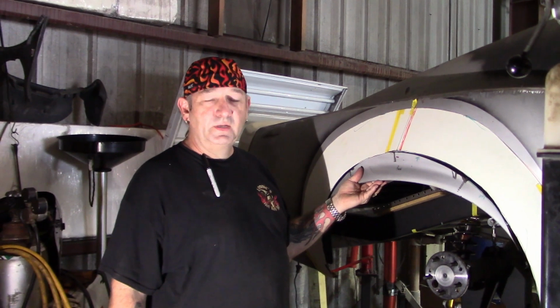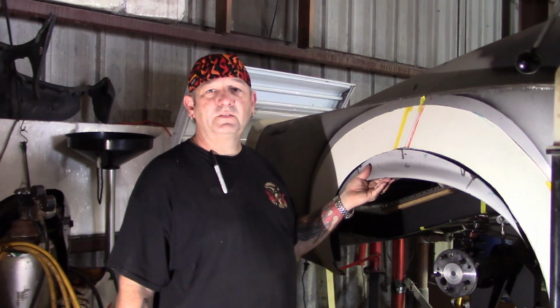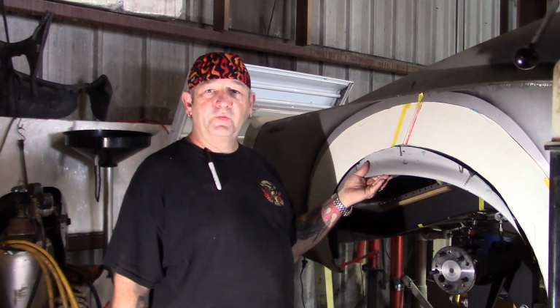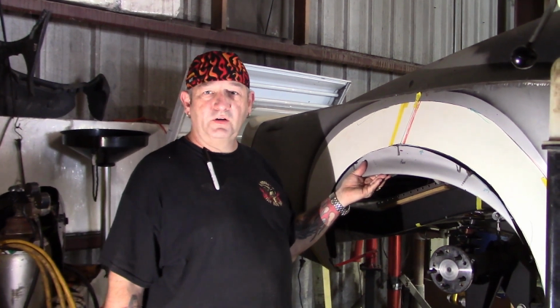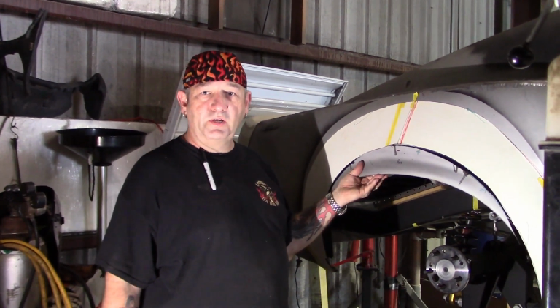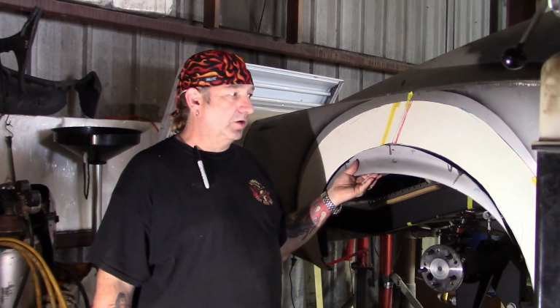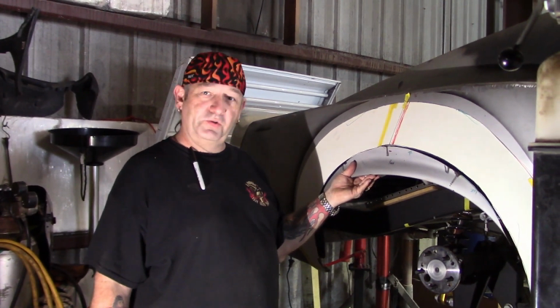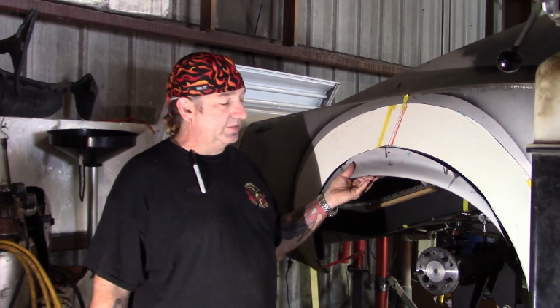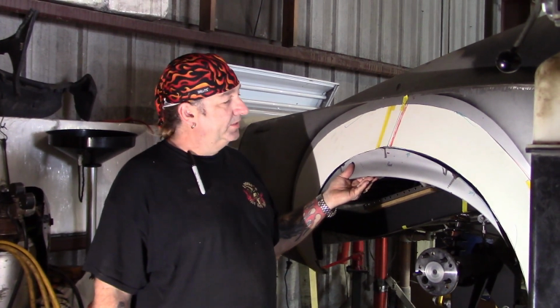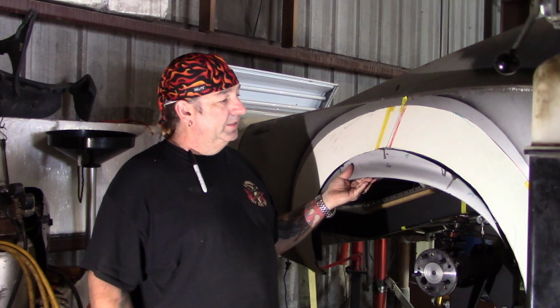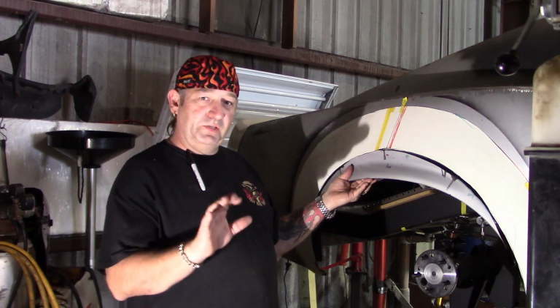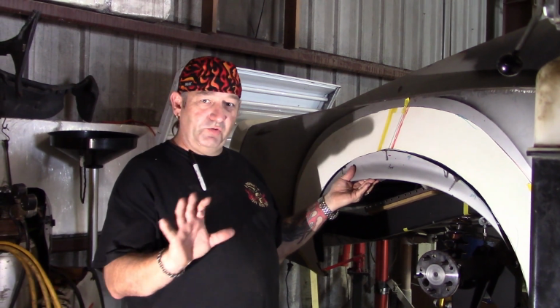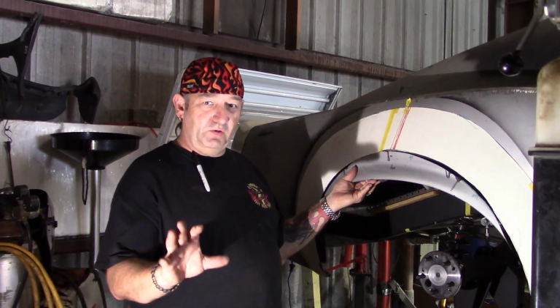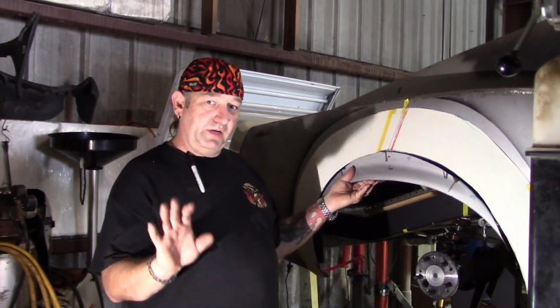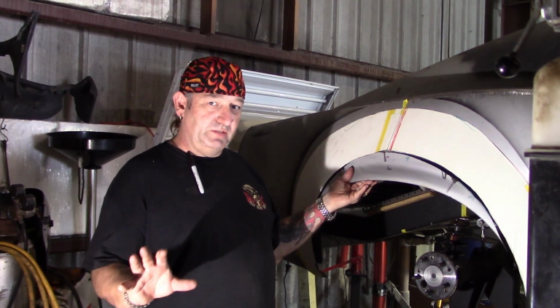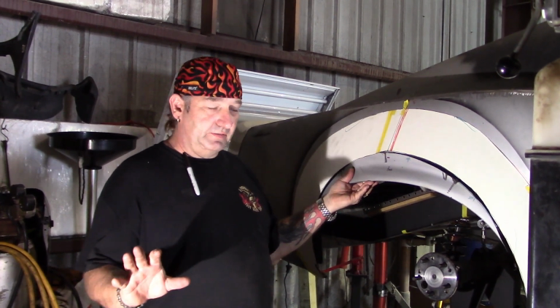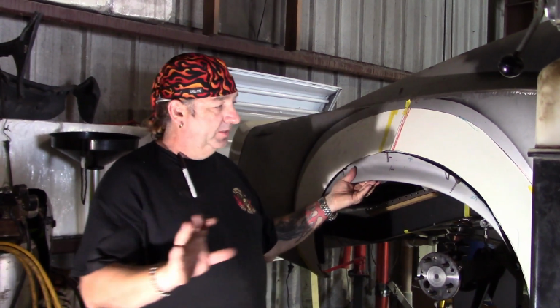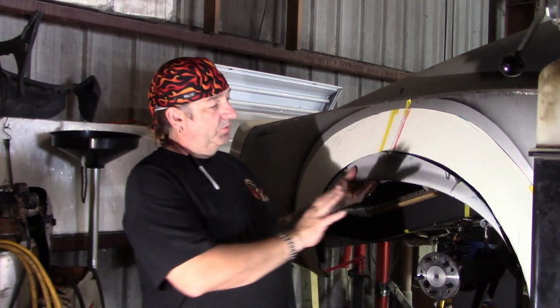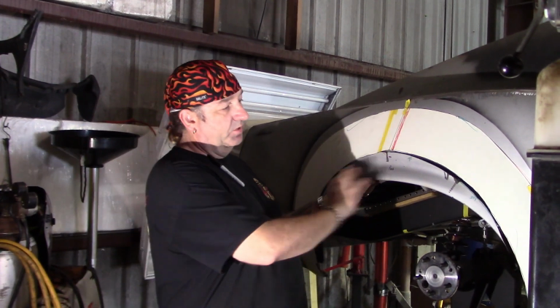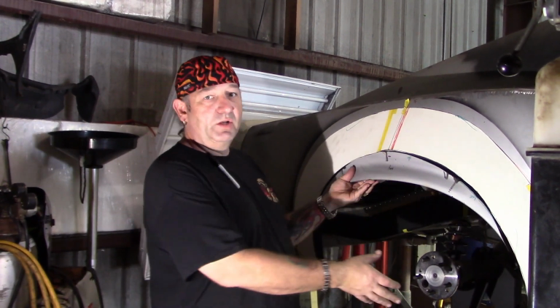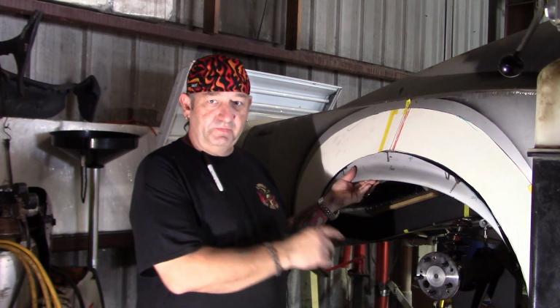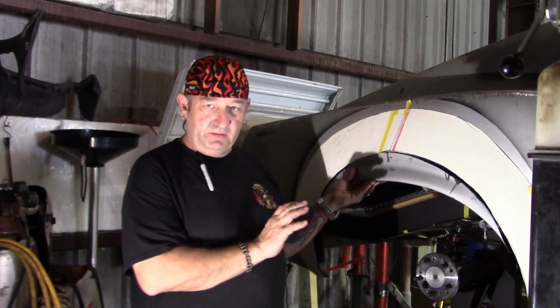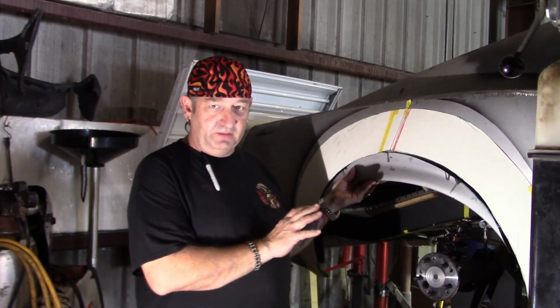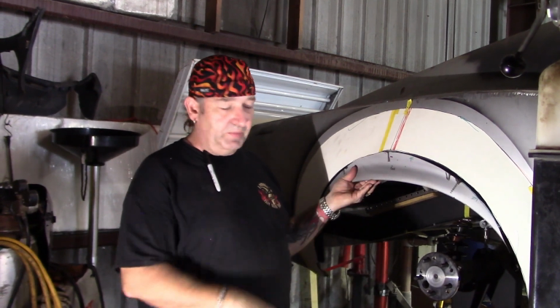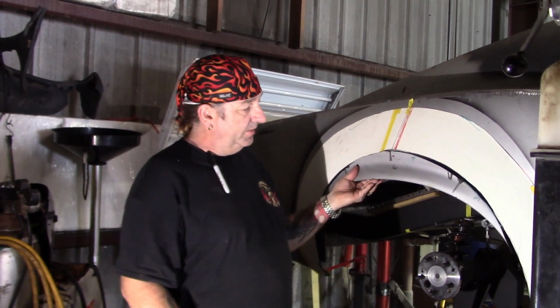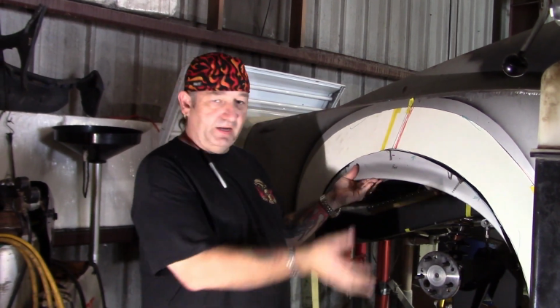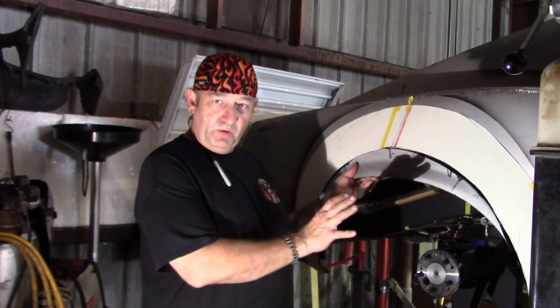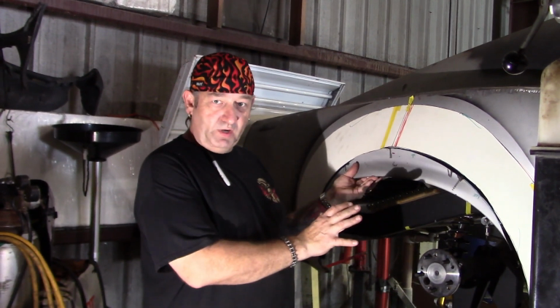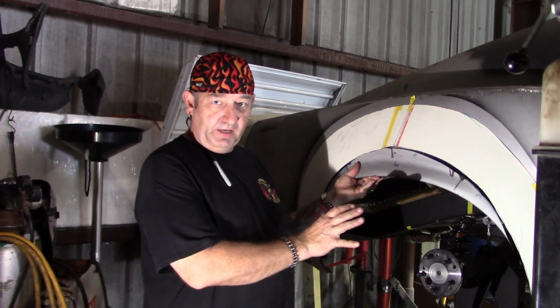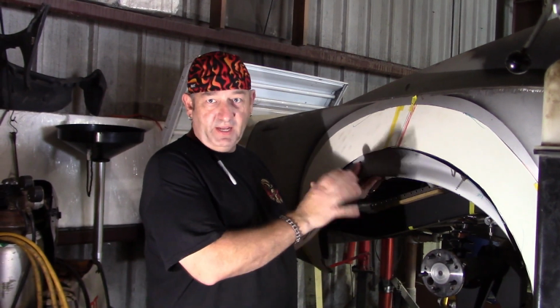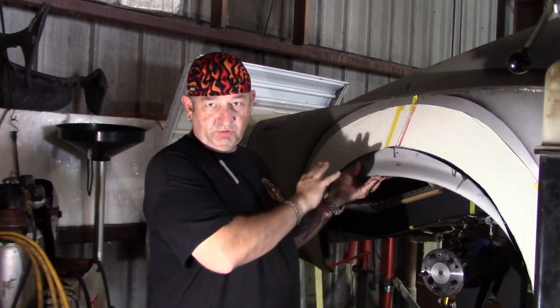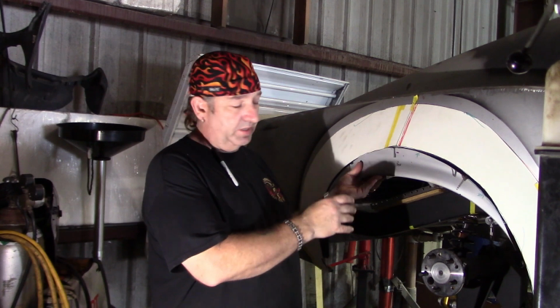Hey, this is Lonnie from Lonnie's Hot Rod Shop. Here we are with the Eleanor Mustang. I'm going to show you 40 hours of work in 40 seconds. We have the original wheel well of the 1970 Mustang, and I want to put on wider tires and taller tires.